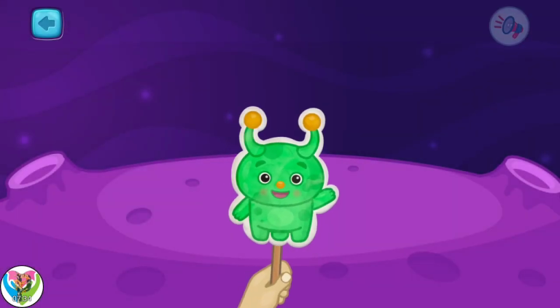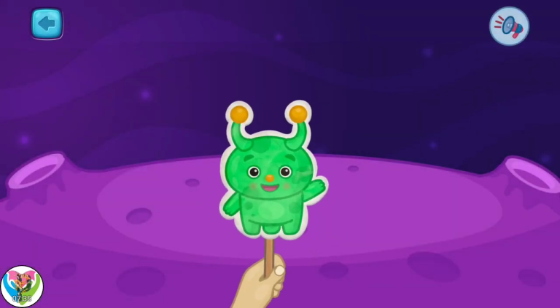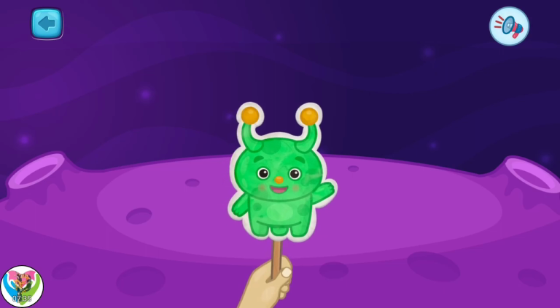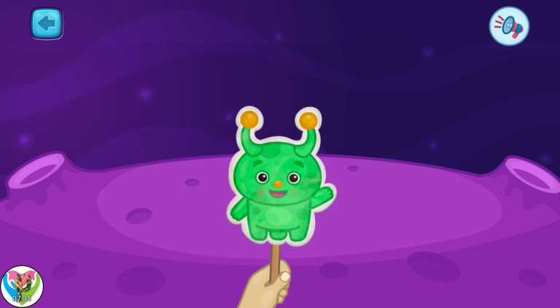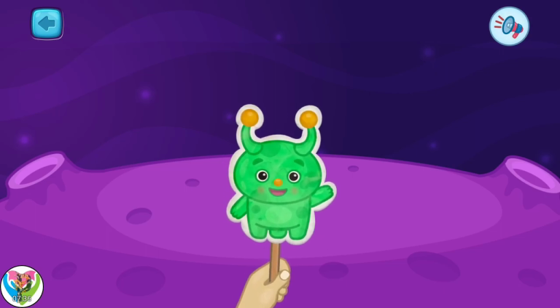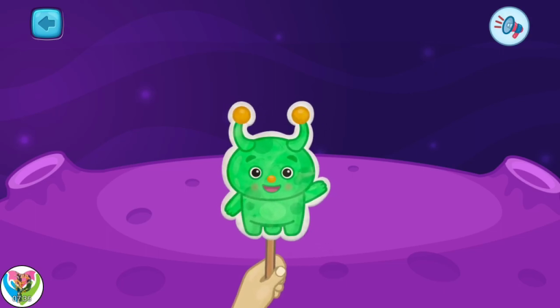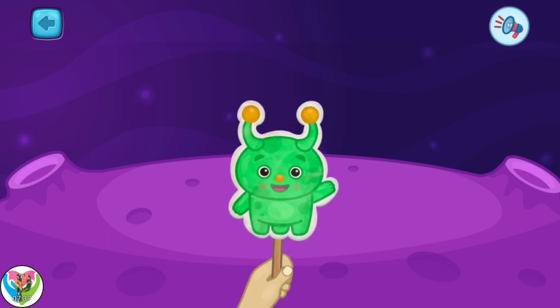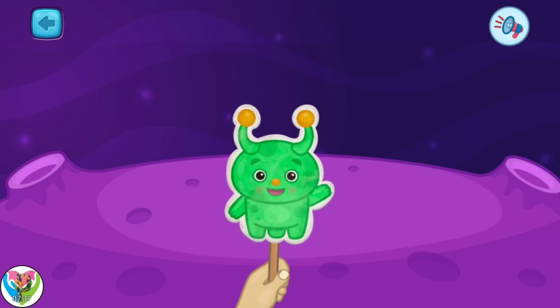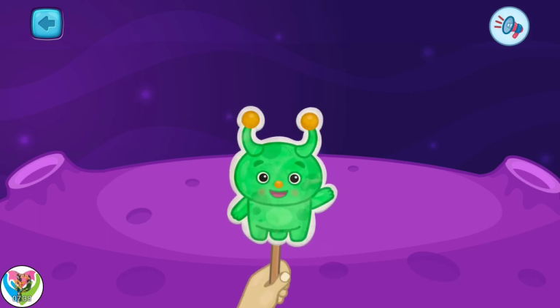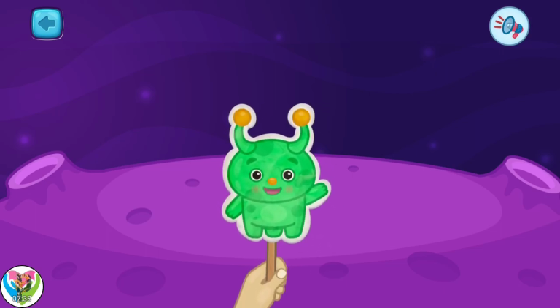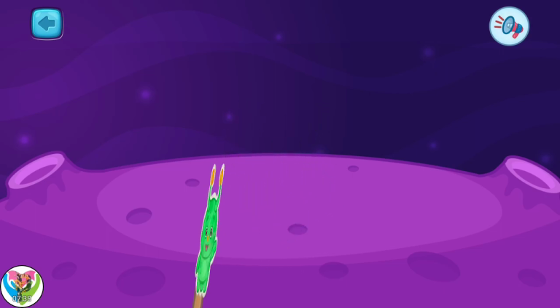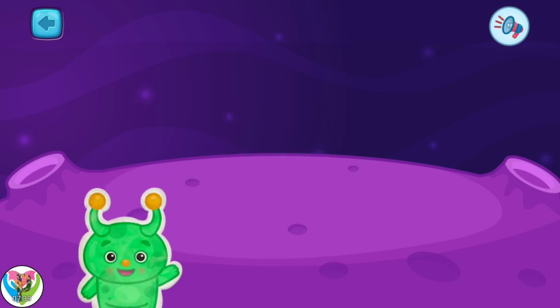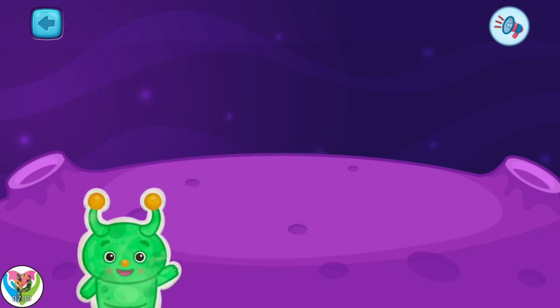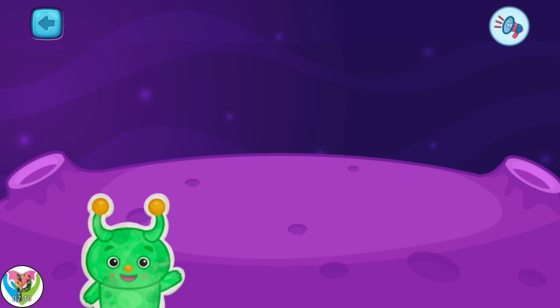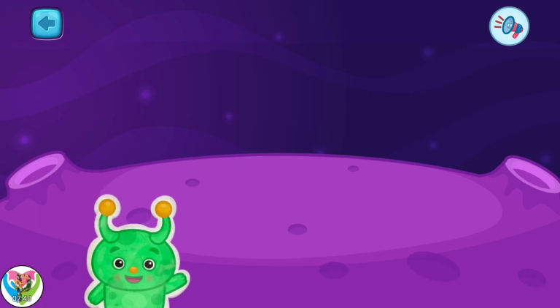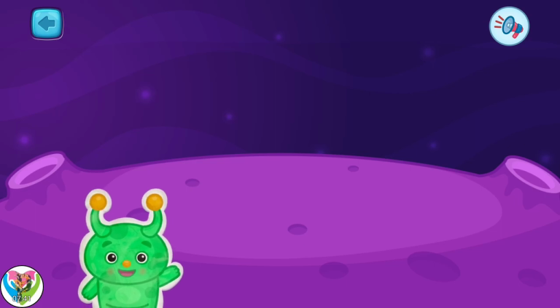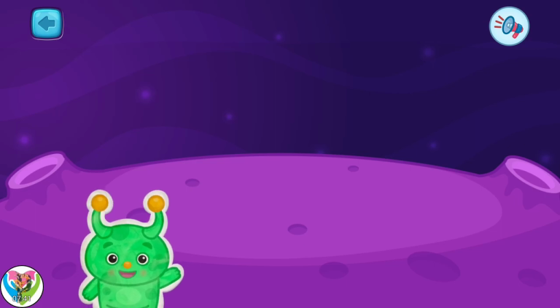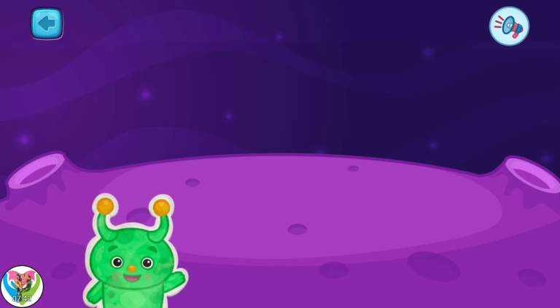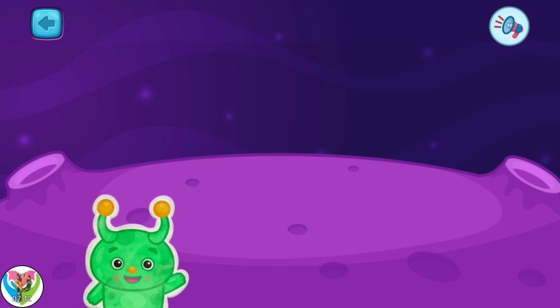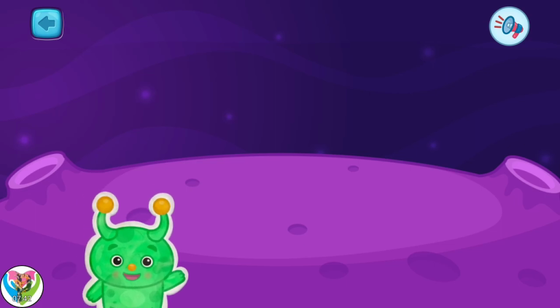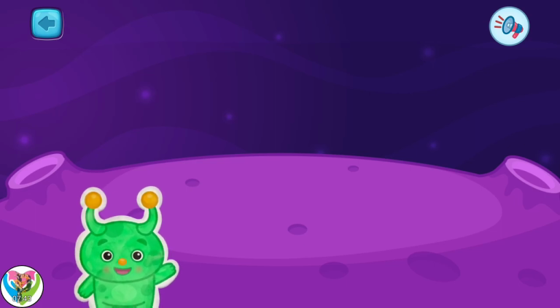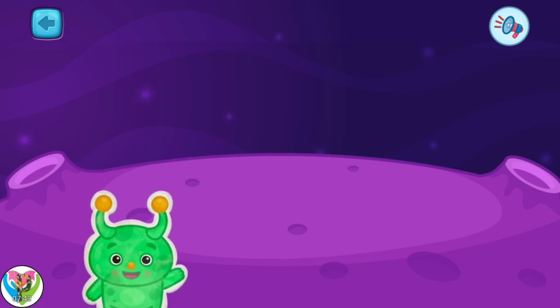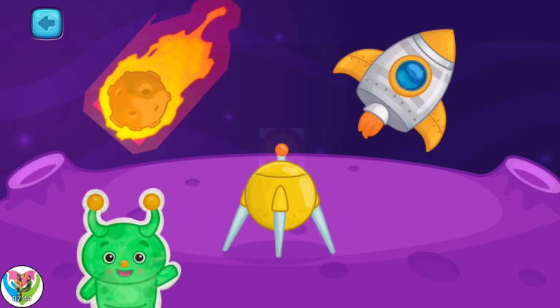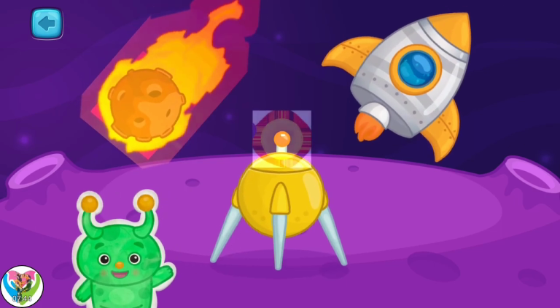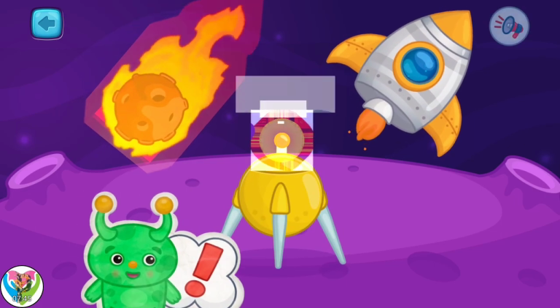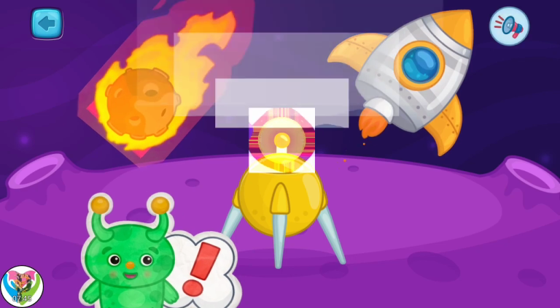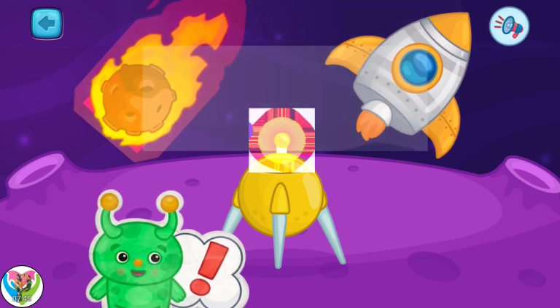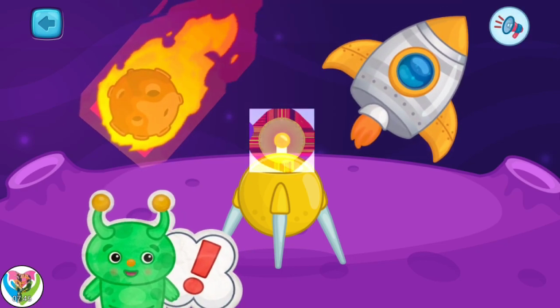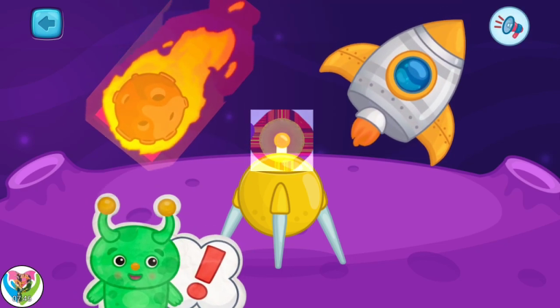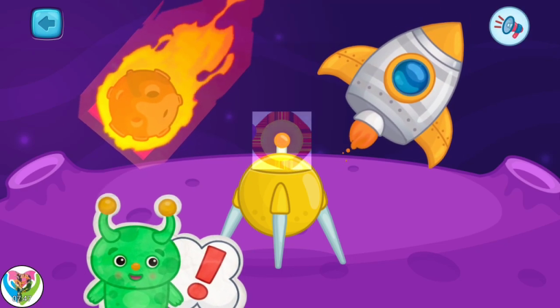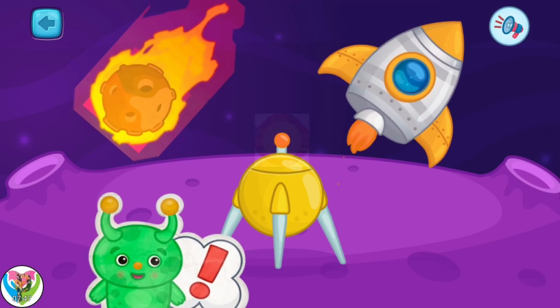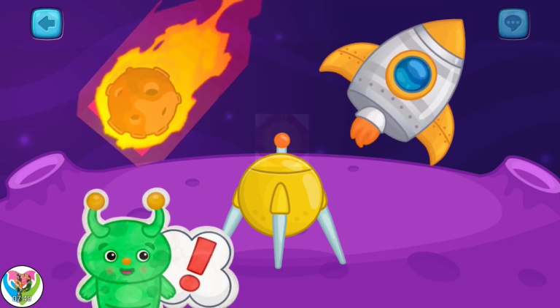Greetings, this is another lesson from Elon. Here are three new objects that can be found in space. Choose an object to learn more about it.